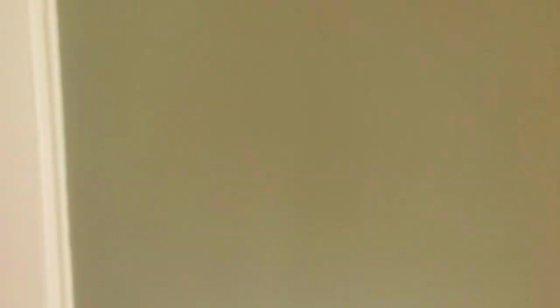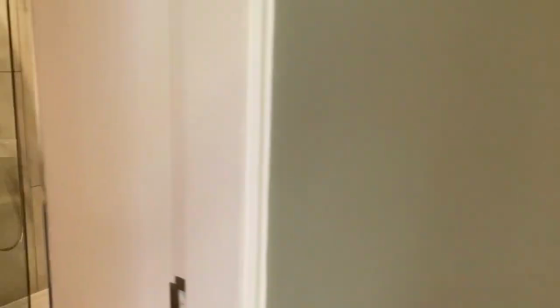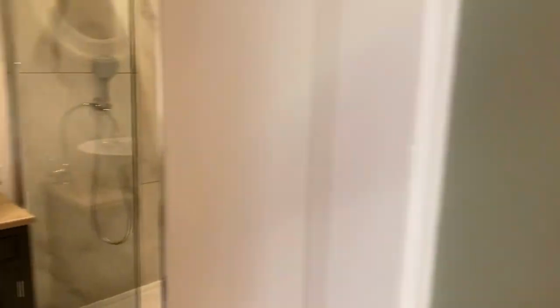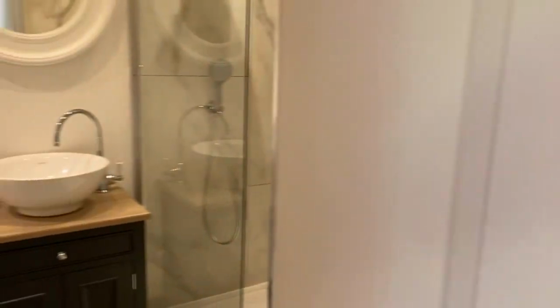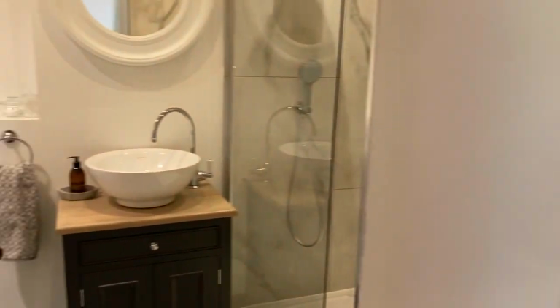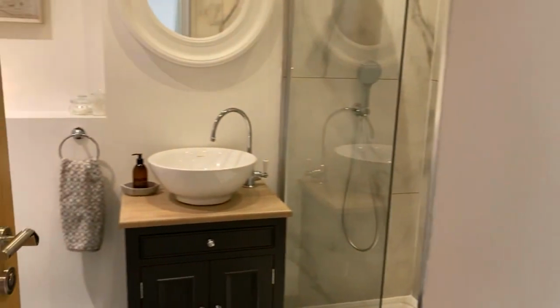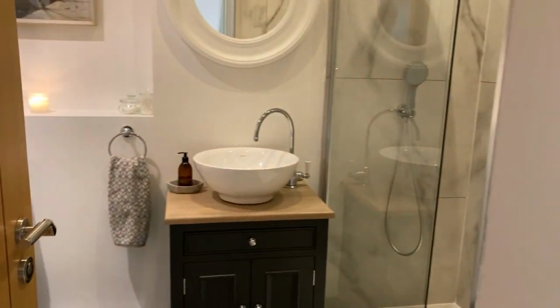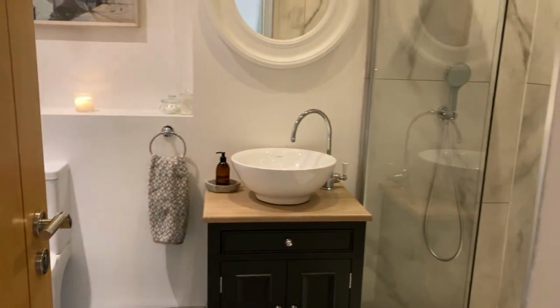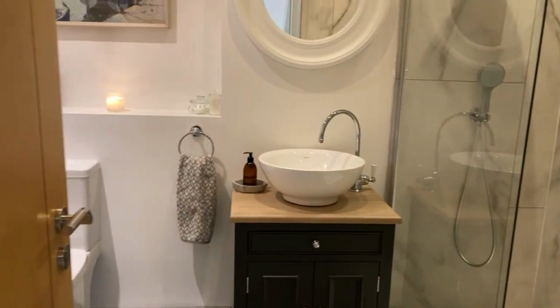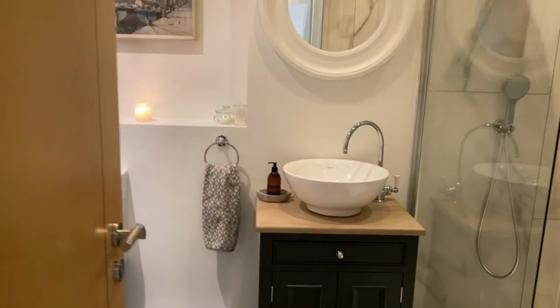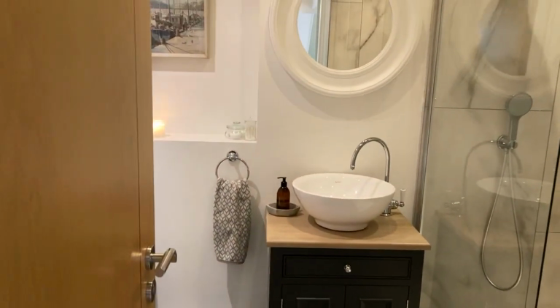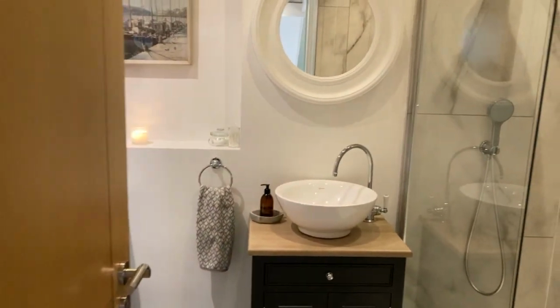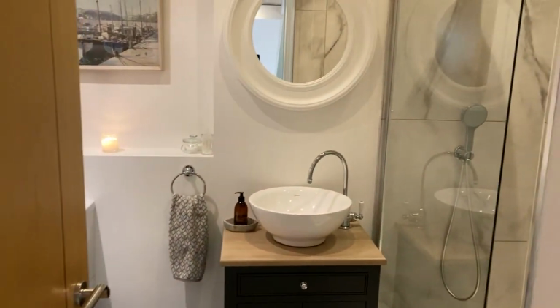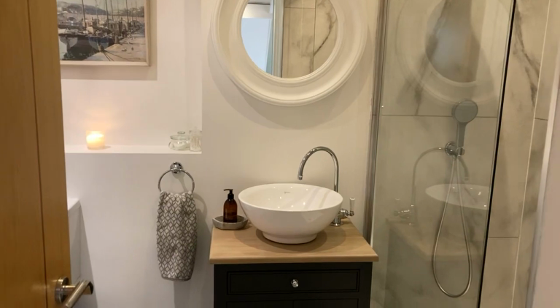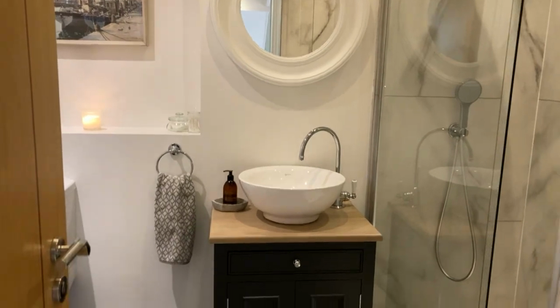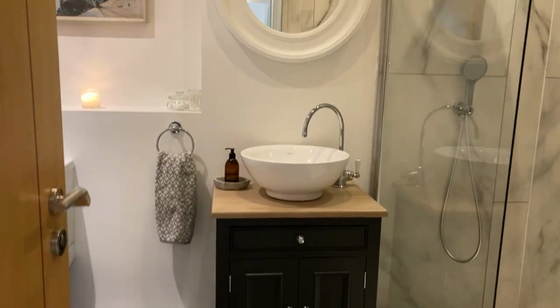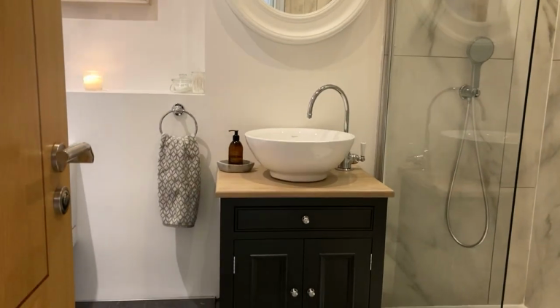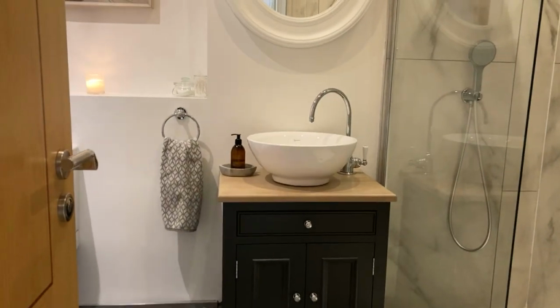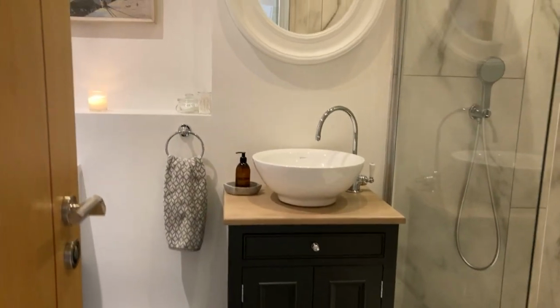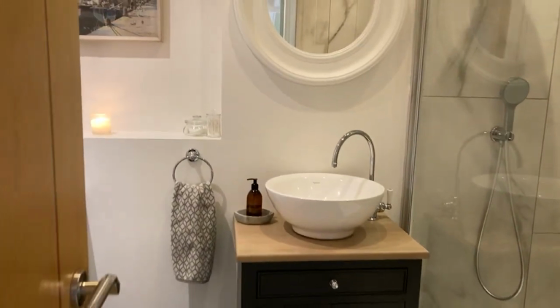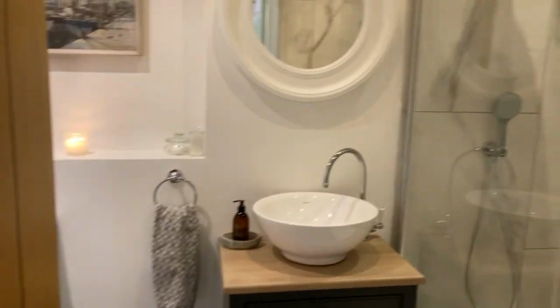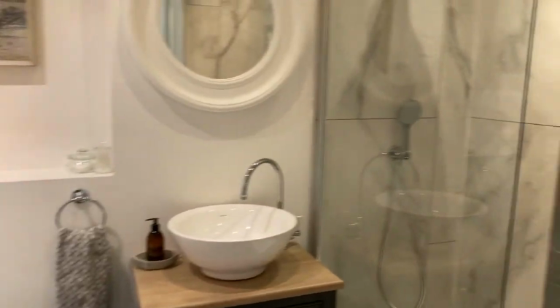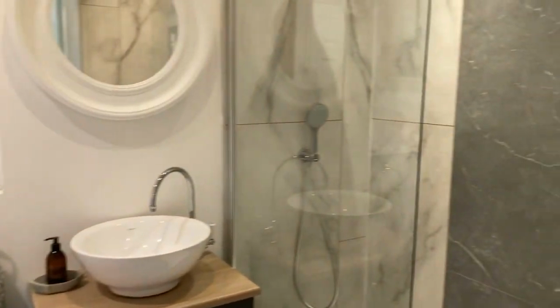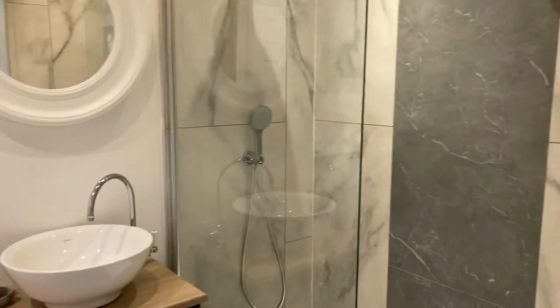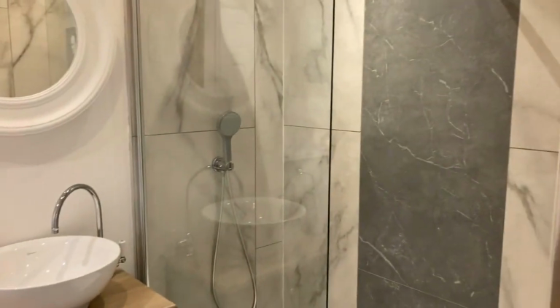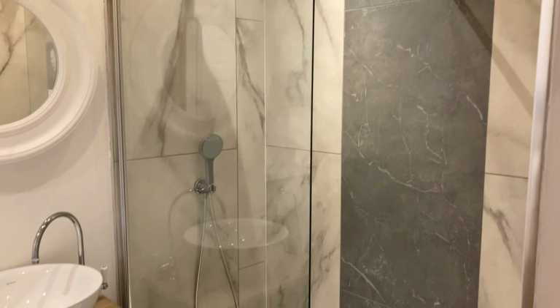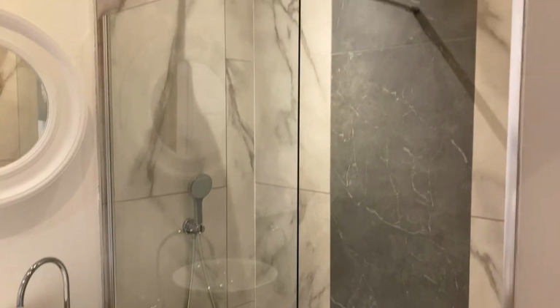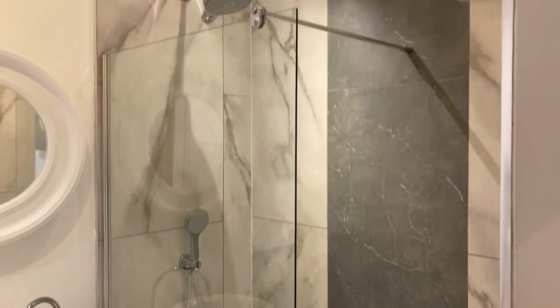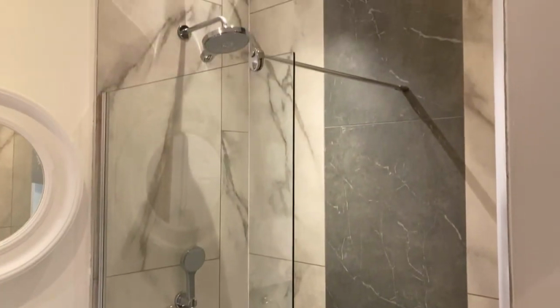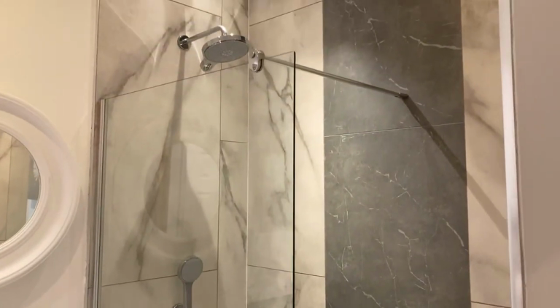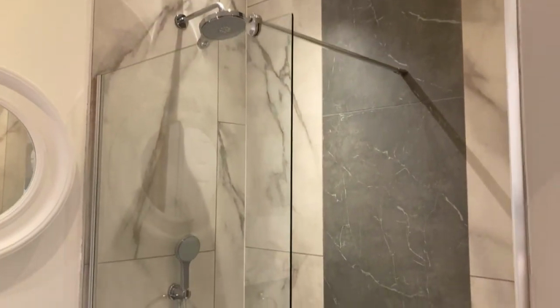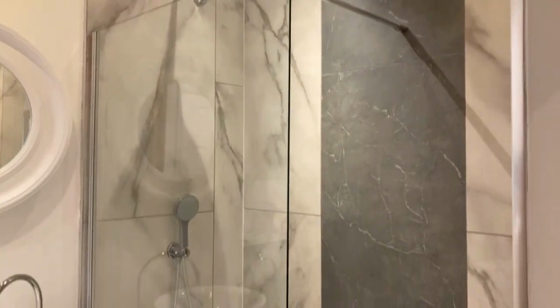Through to the first shower room — again, just really, really nicely finished, beautifully finished. There's a mains-fed rainfall shower head, actually dual shower heads there.